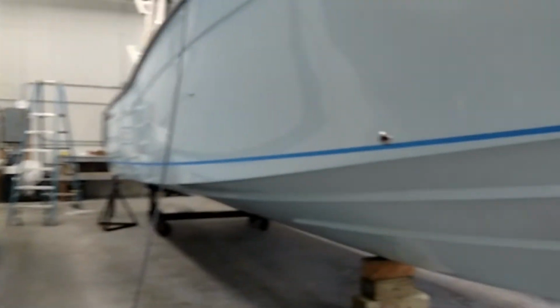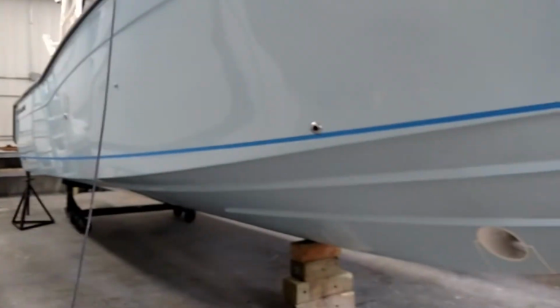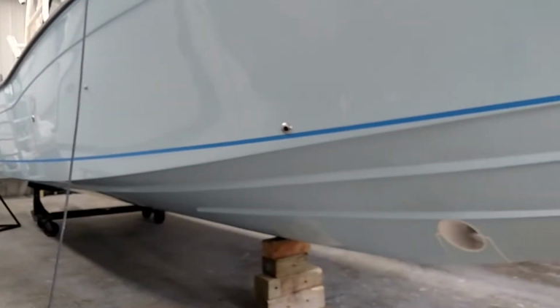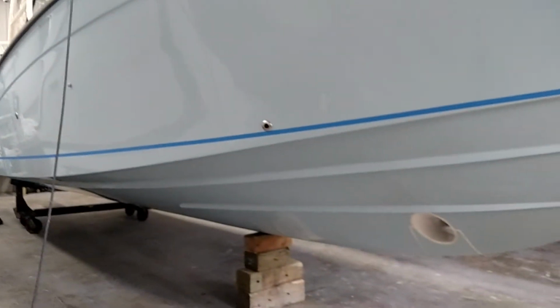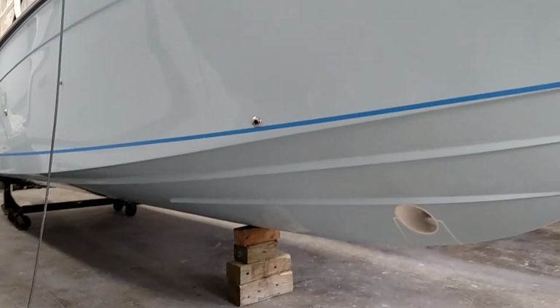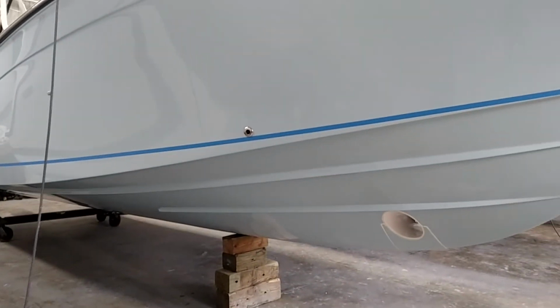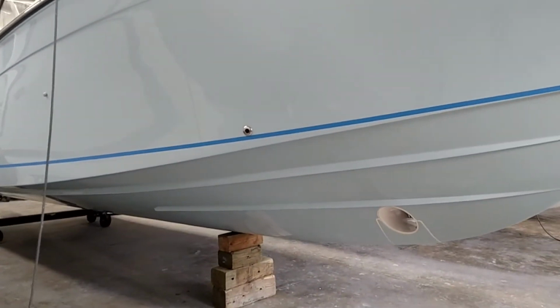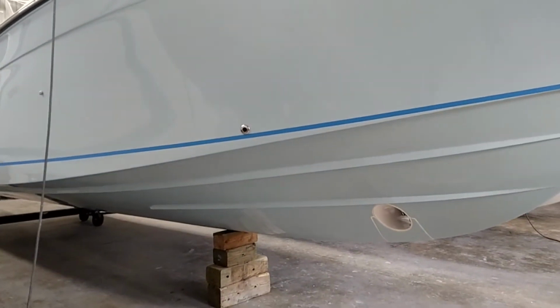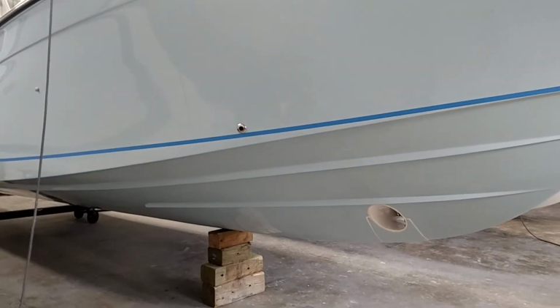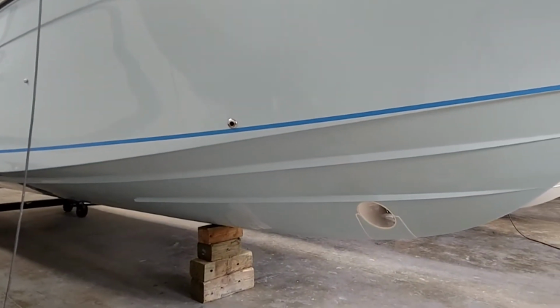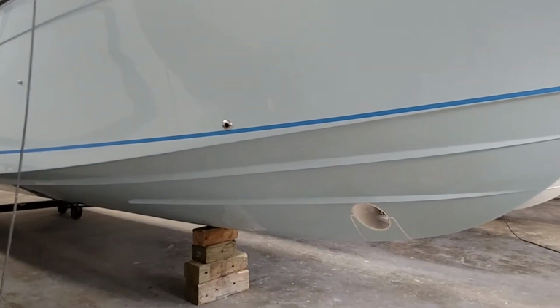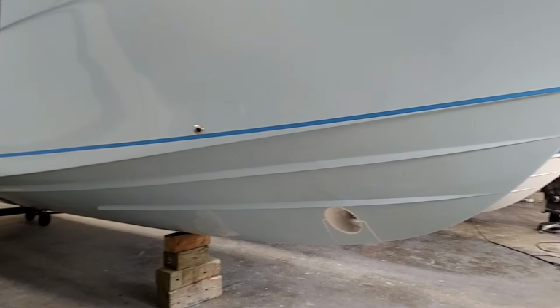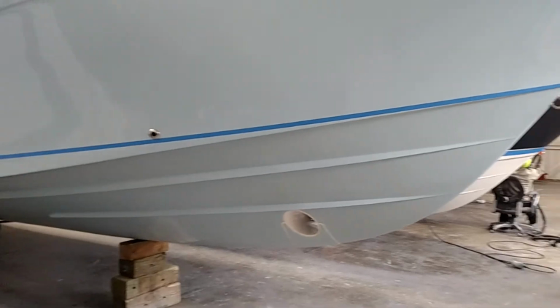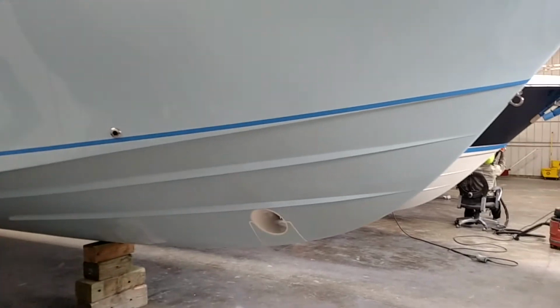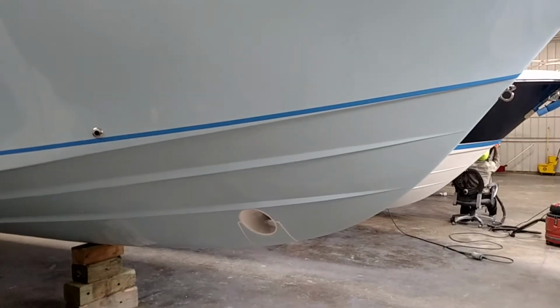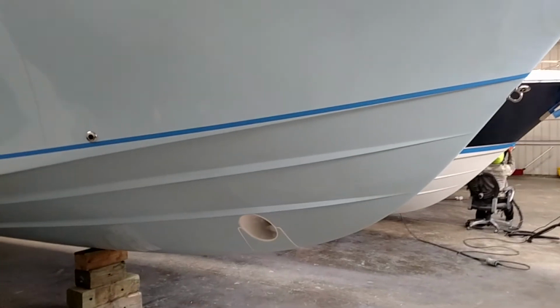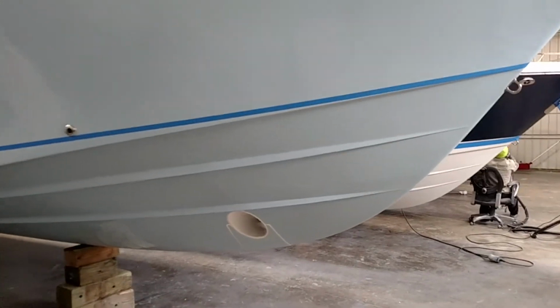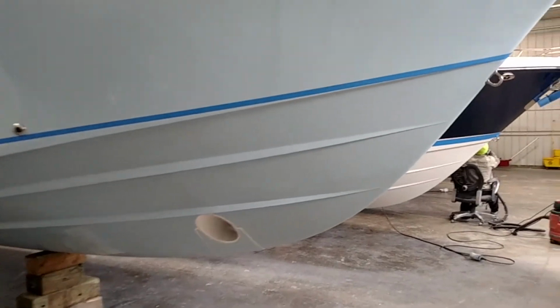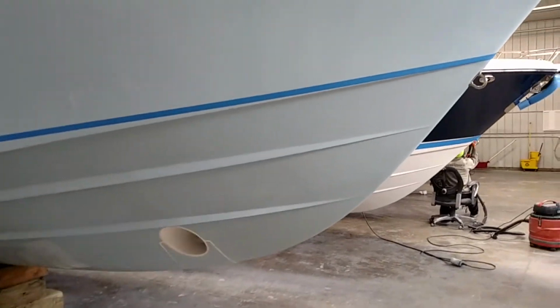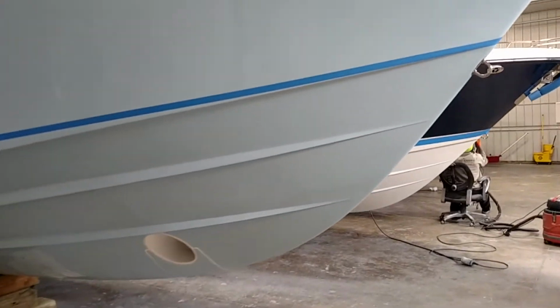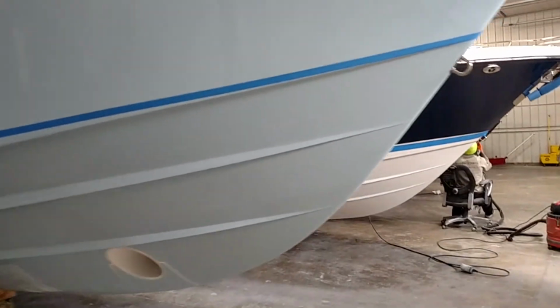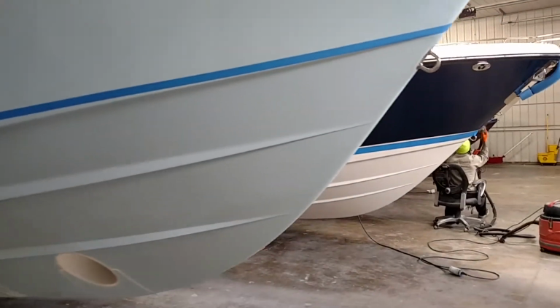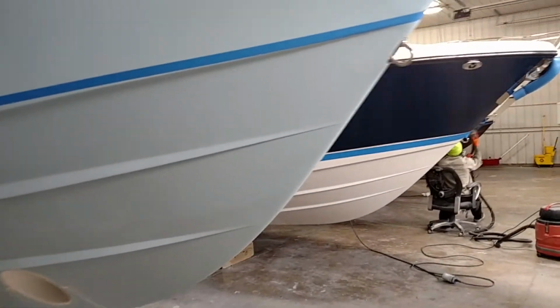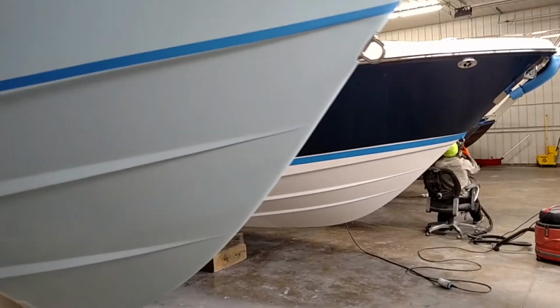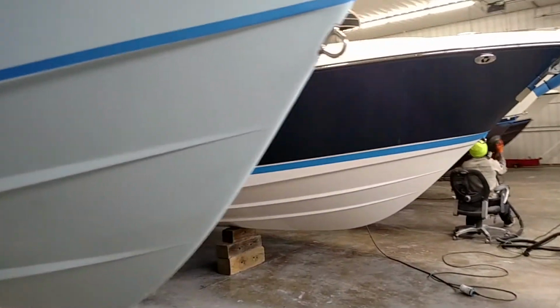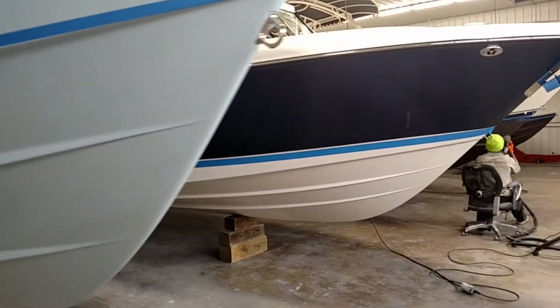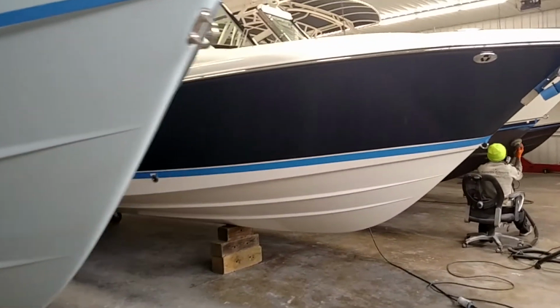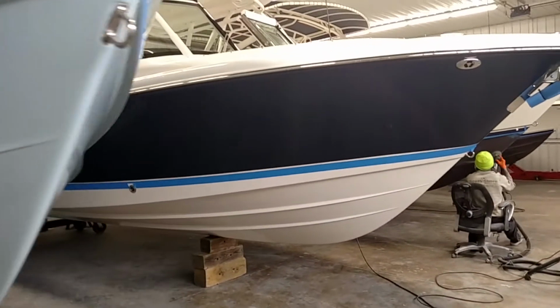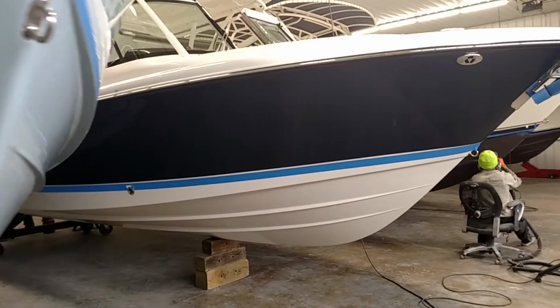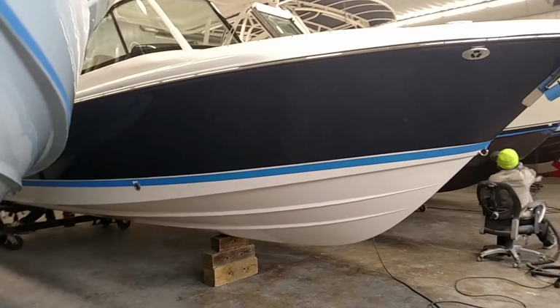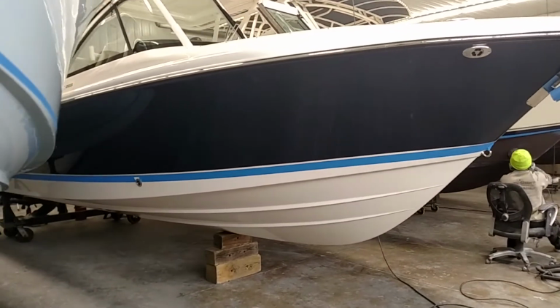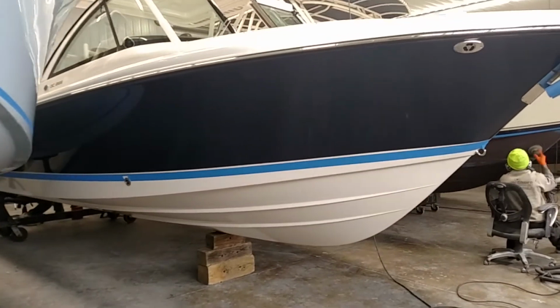So again, South Shore Marine, Mike here, just talking a little bit about our barrier coat bottom paint system. Make sure you get it done right the first time and you'll be extremely happy.